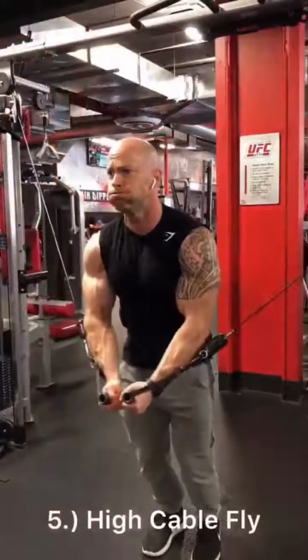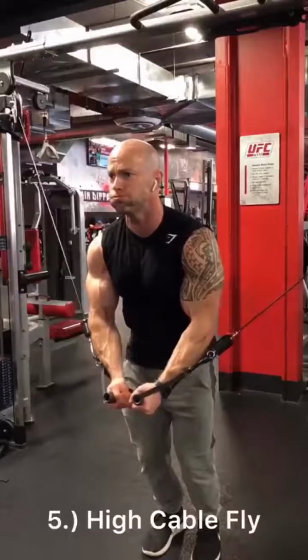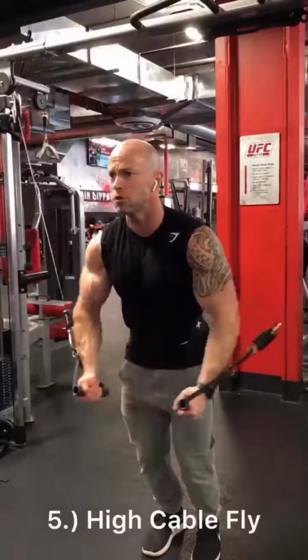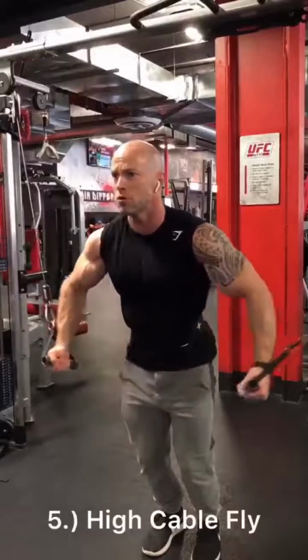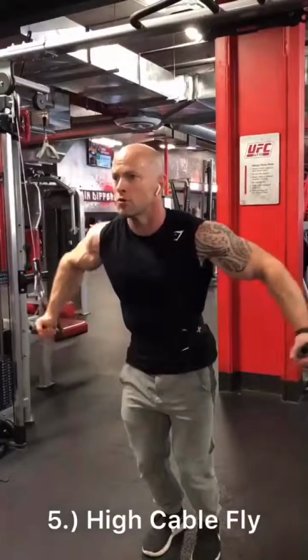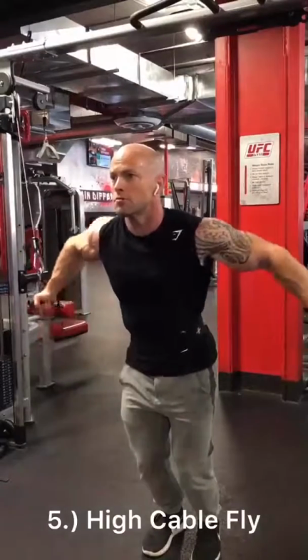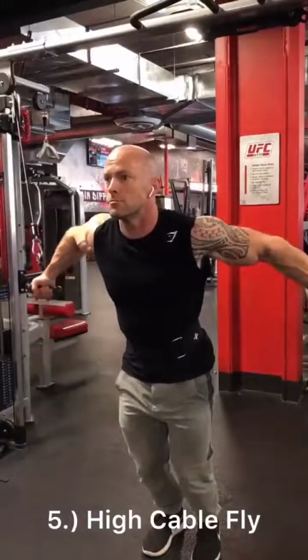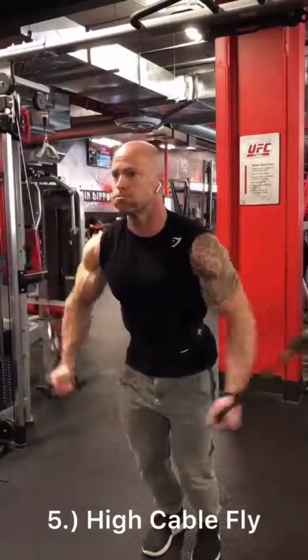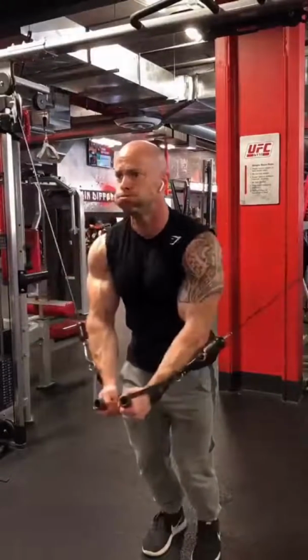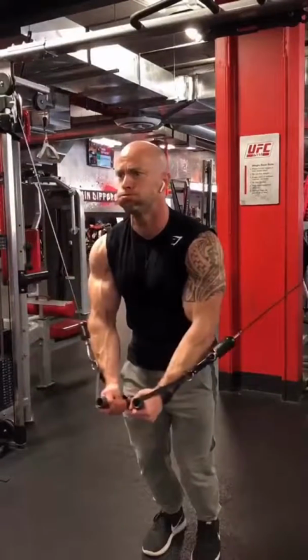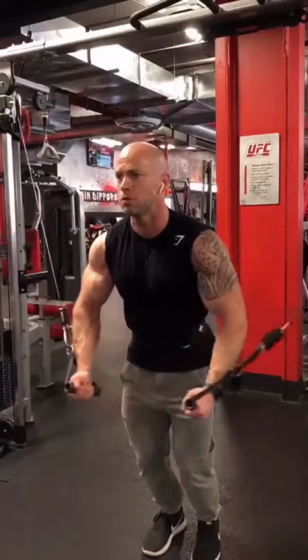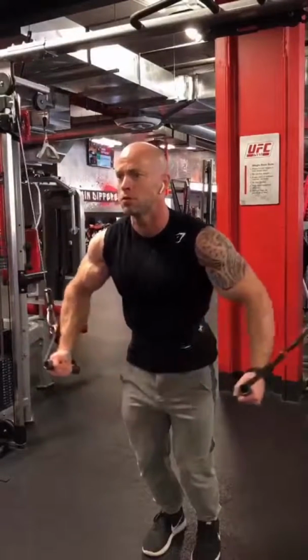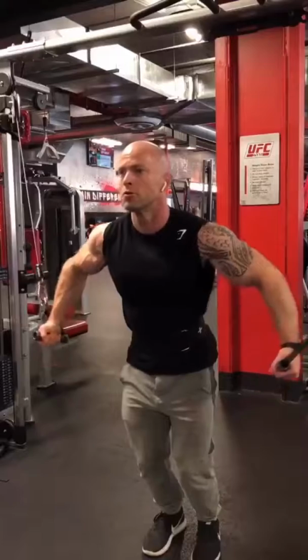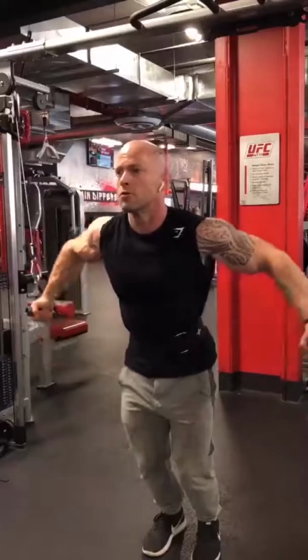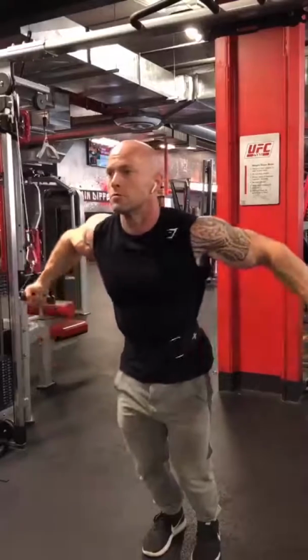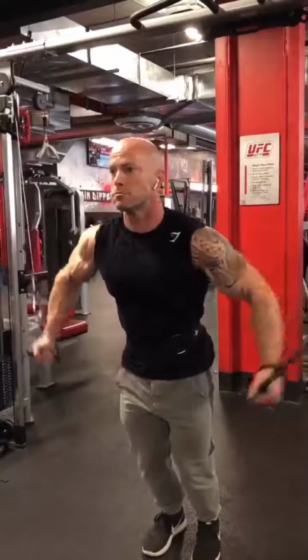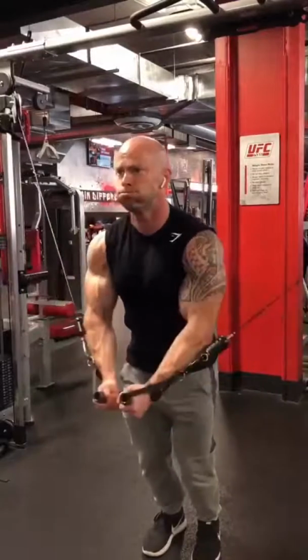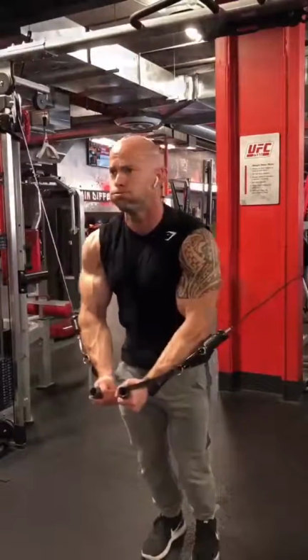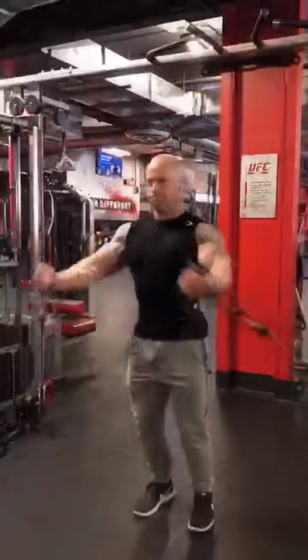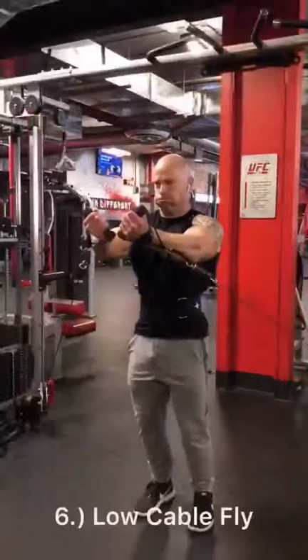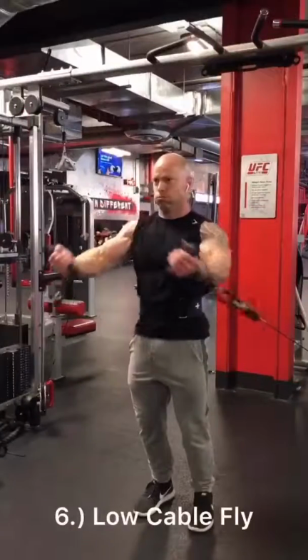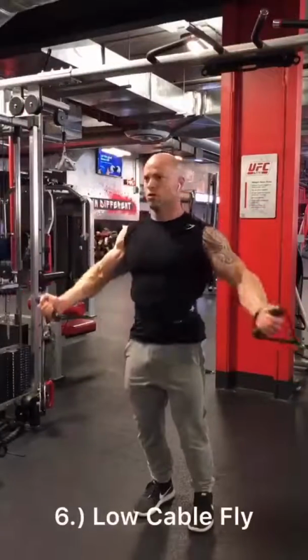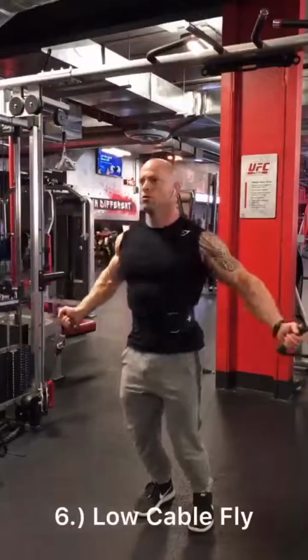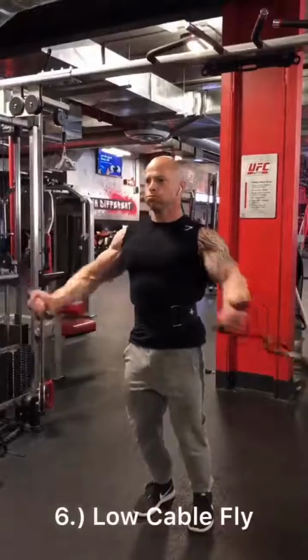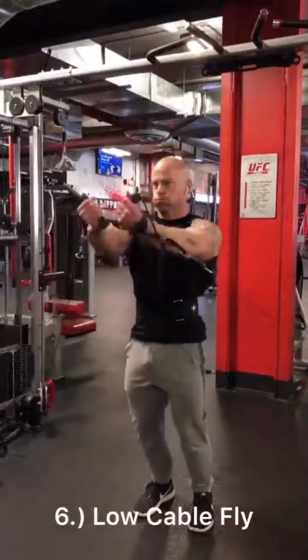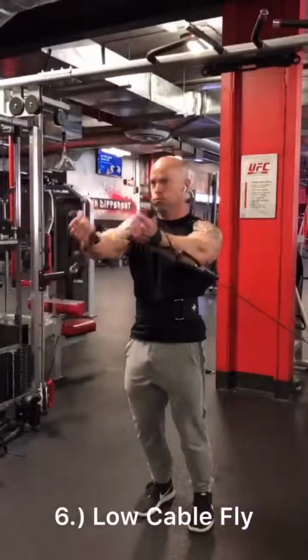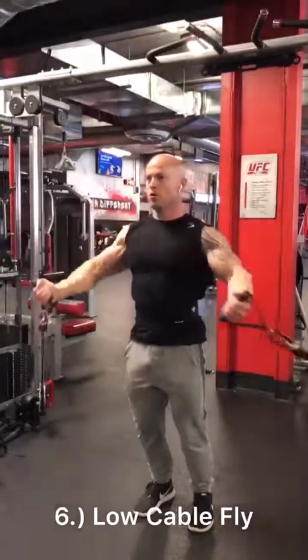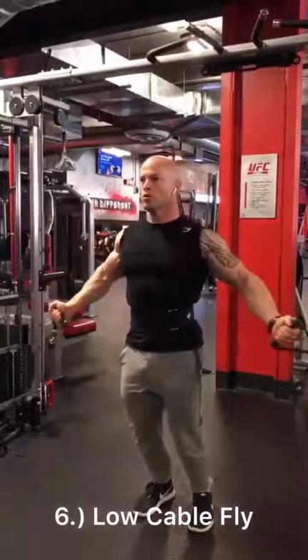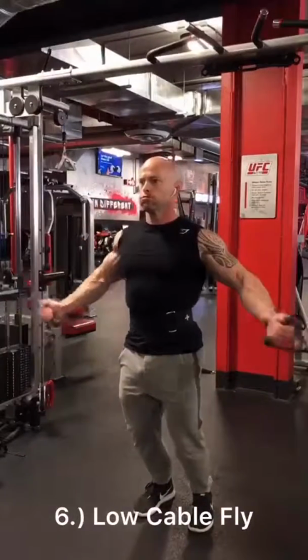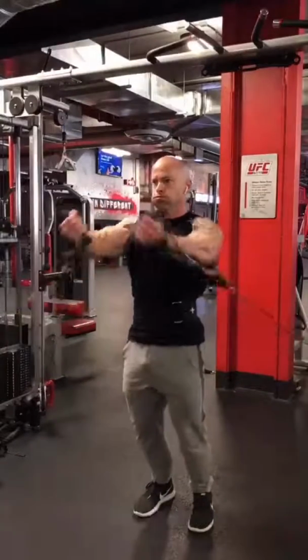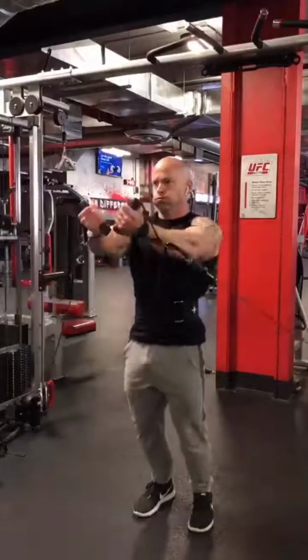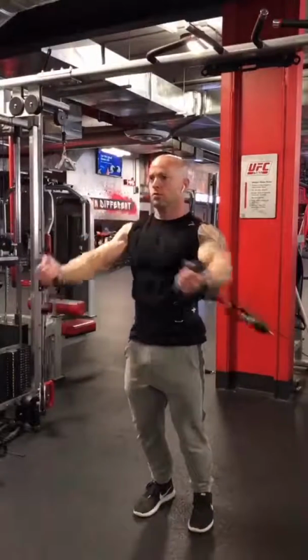High cable flies, really focusing on the squeeze at the bottom, contracting the chest. And then last but not least is the low cable fly for the upper pecs, really trying to create that V out in front of my pecs and squeeze and contract my chest muscles.